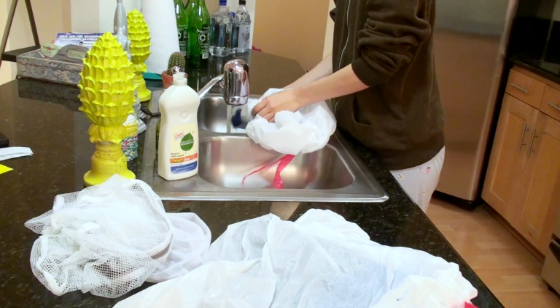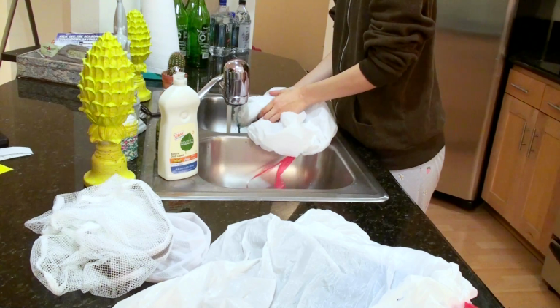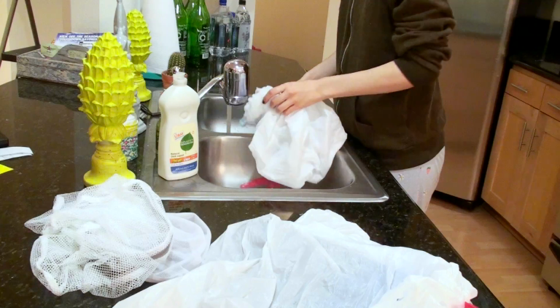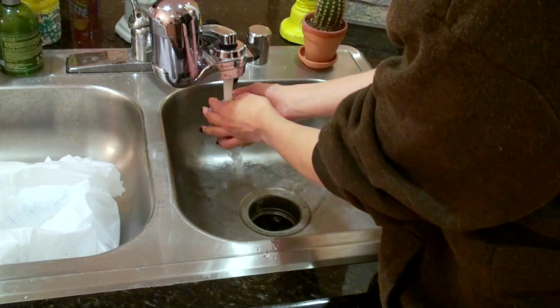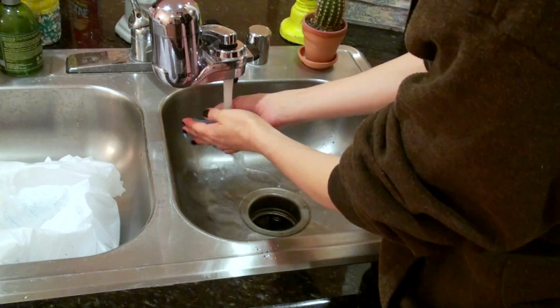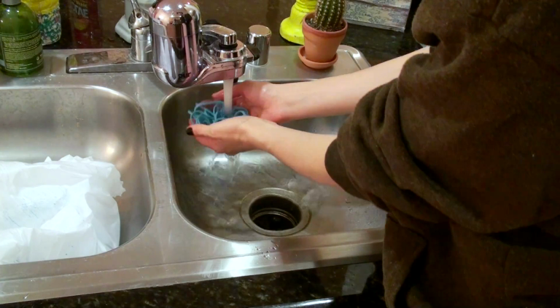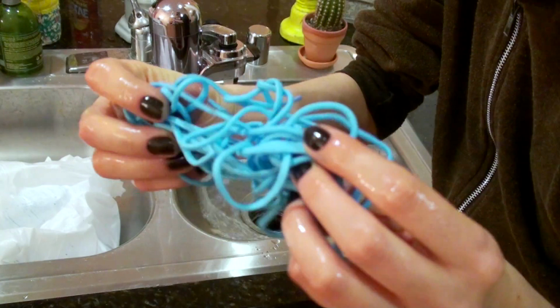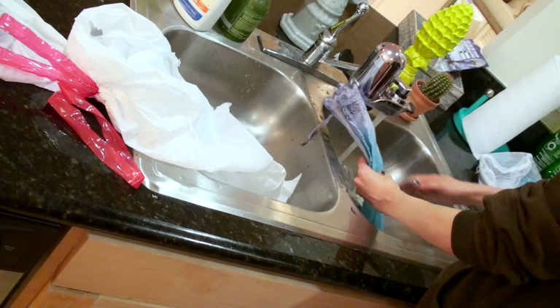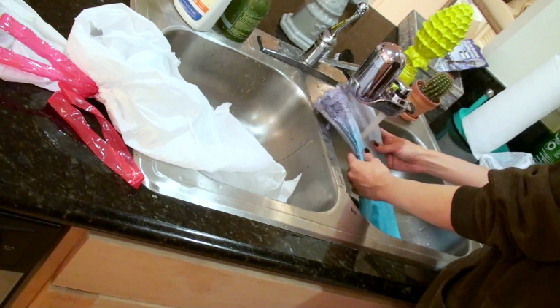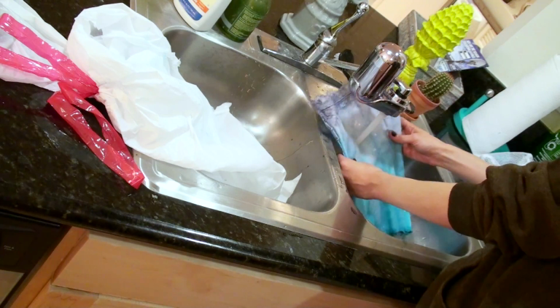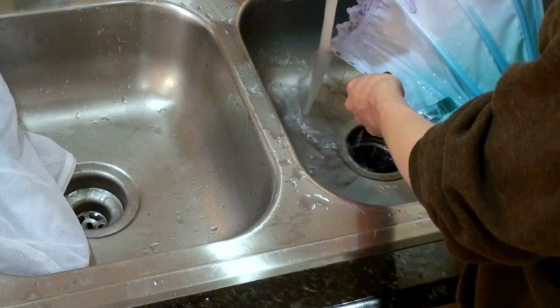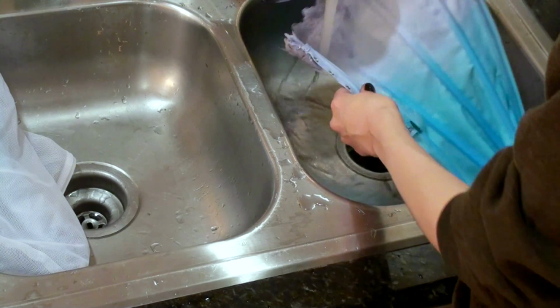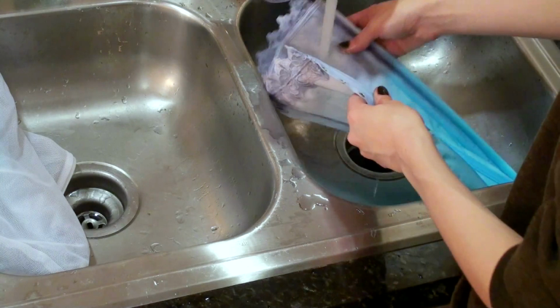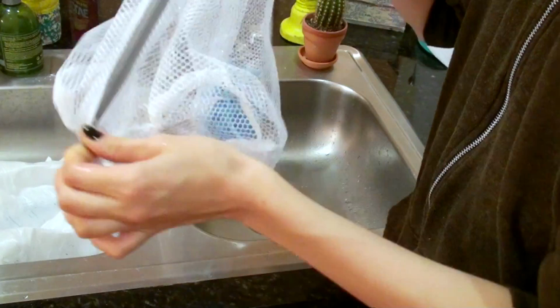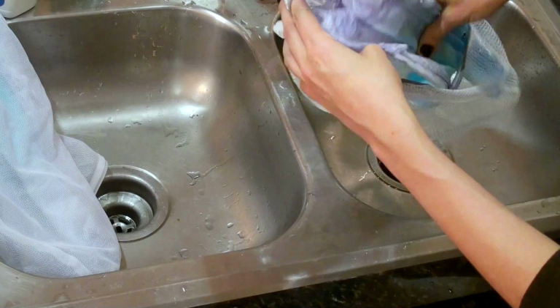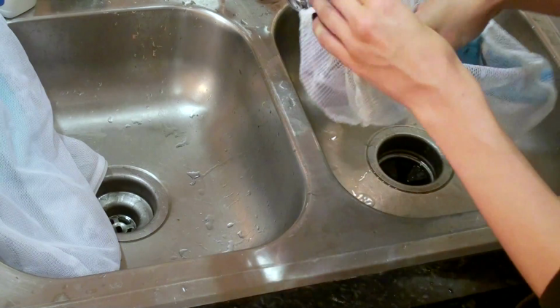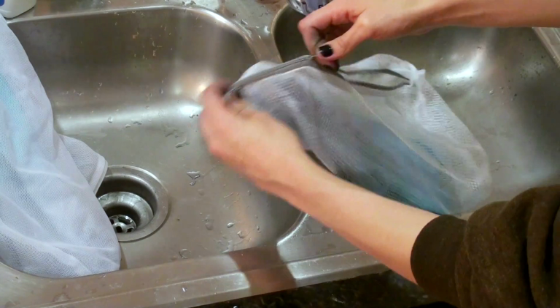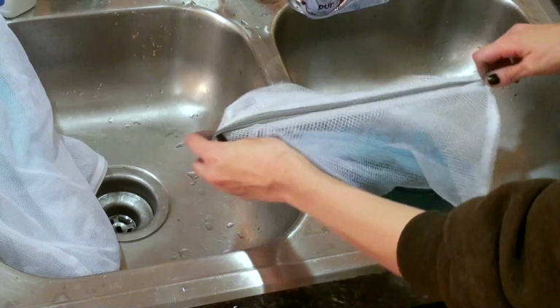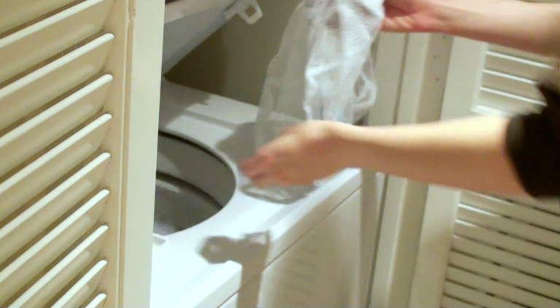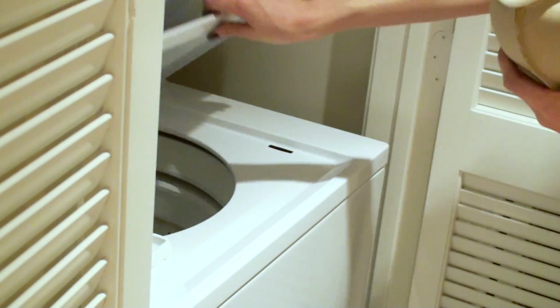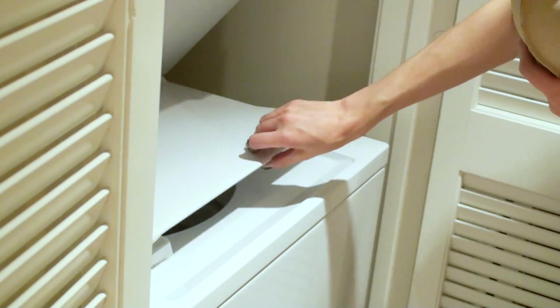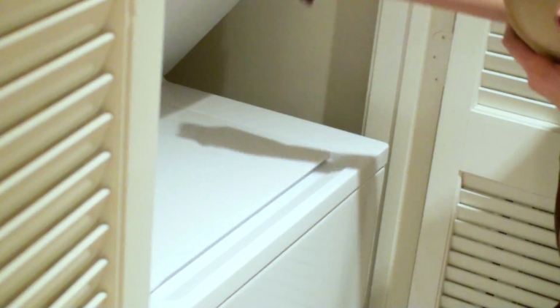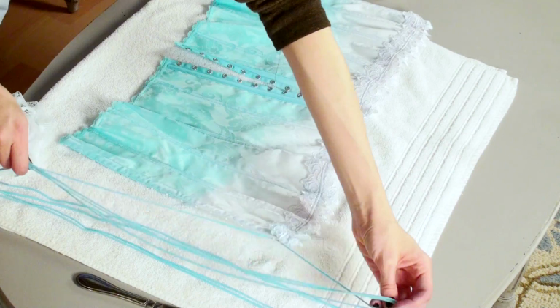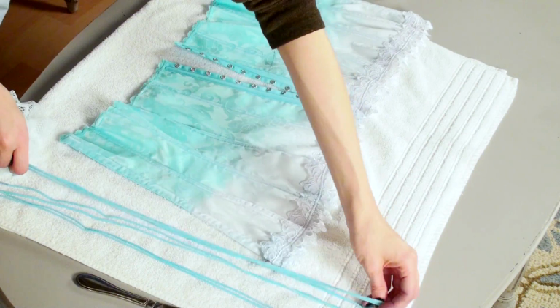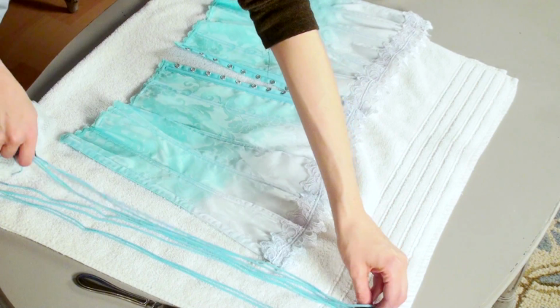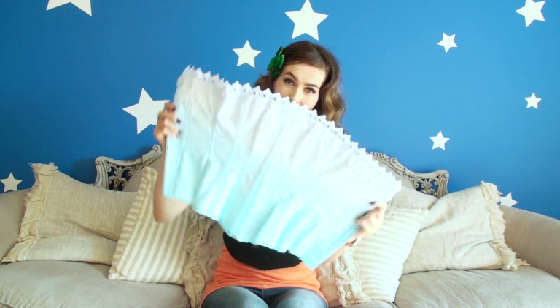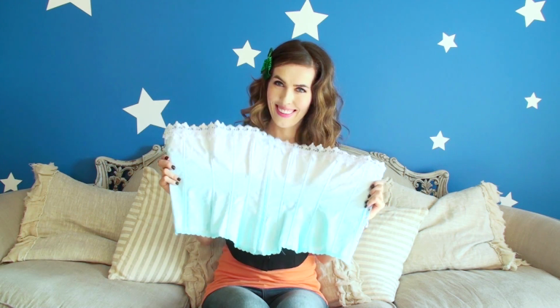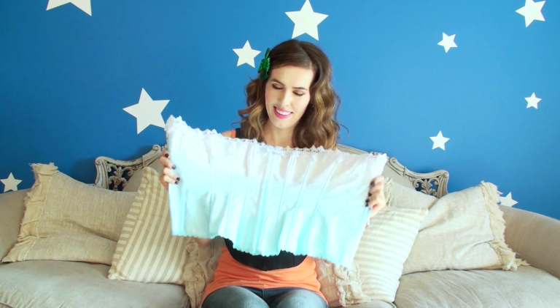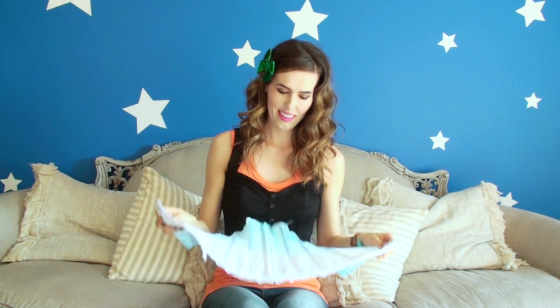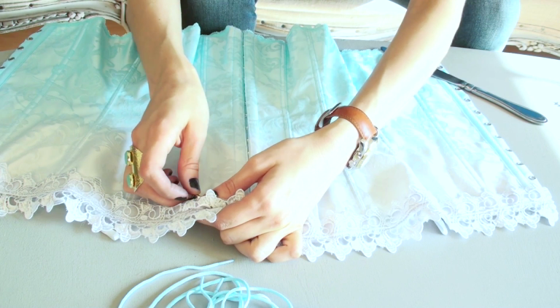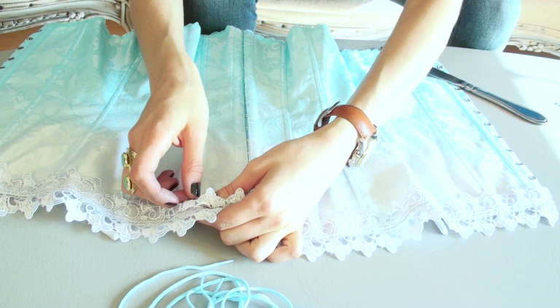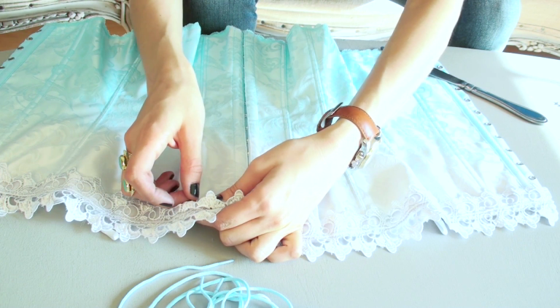They're ready to rinse! Use warm water and rinse off the laces and the panels until the water runs clear. Then put them into delicate bags, add a little soap and wash them, and then lay them out to dry. Put the two panels back together and now you're ready for studs.